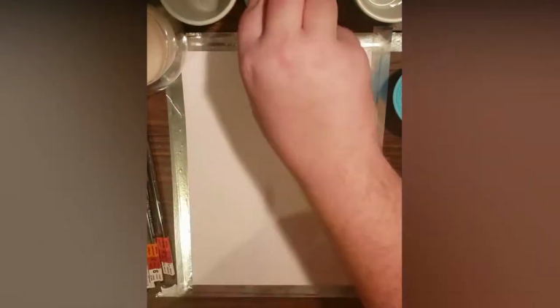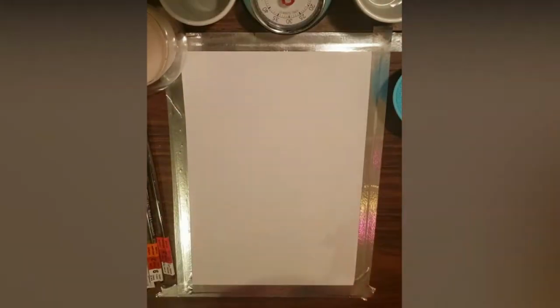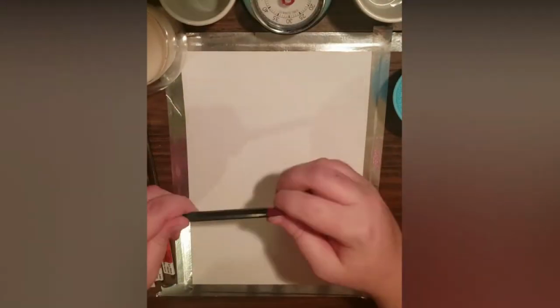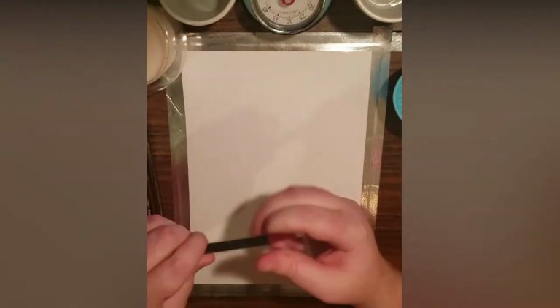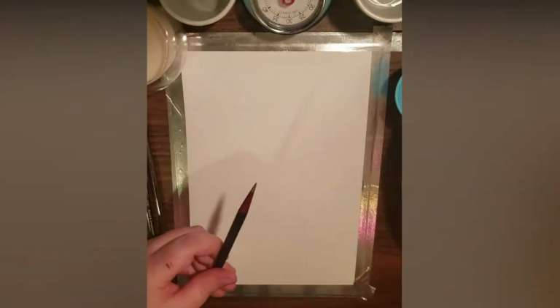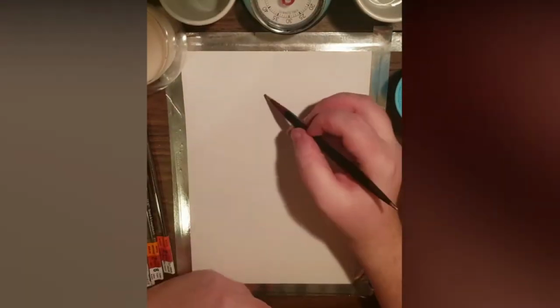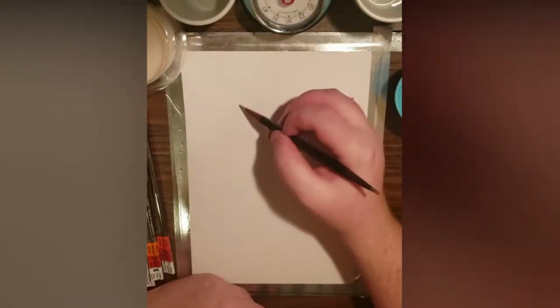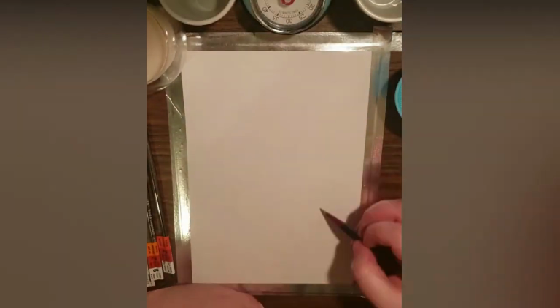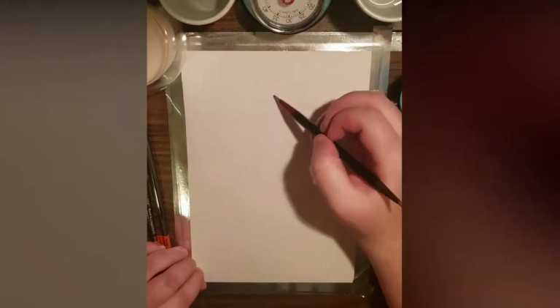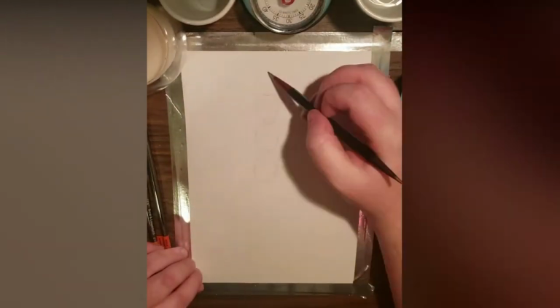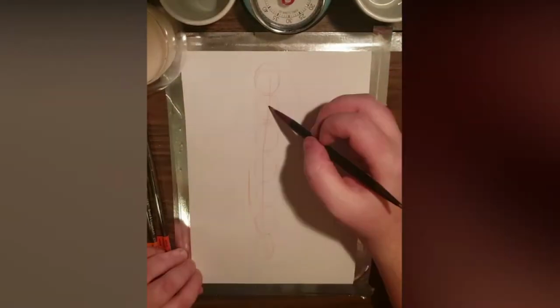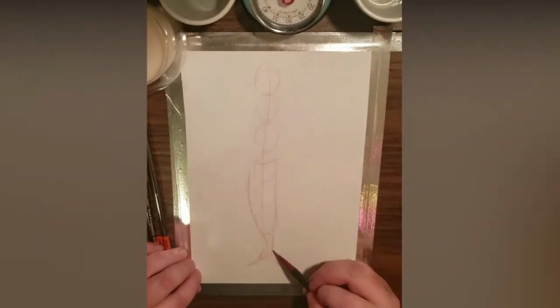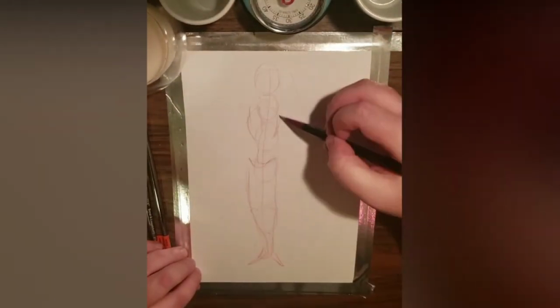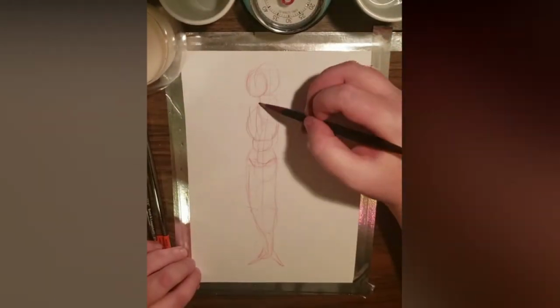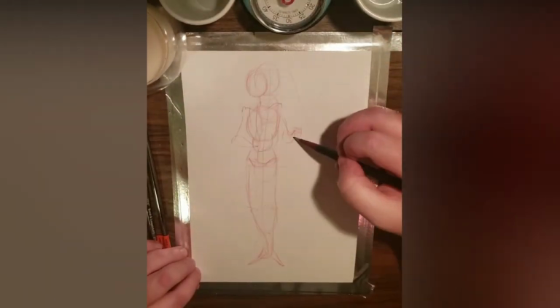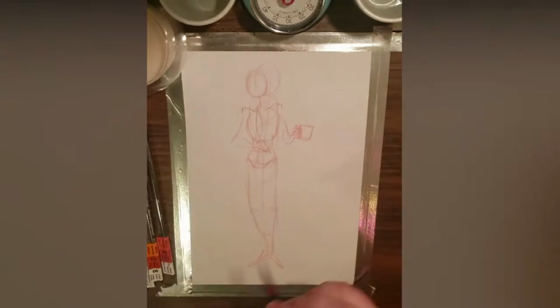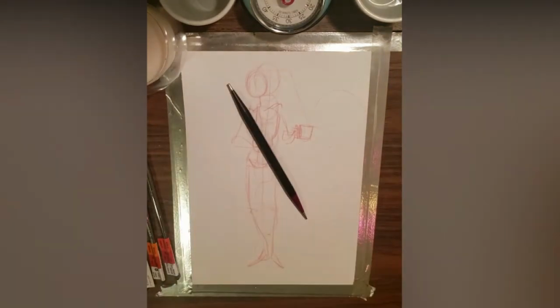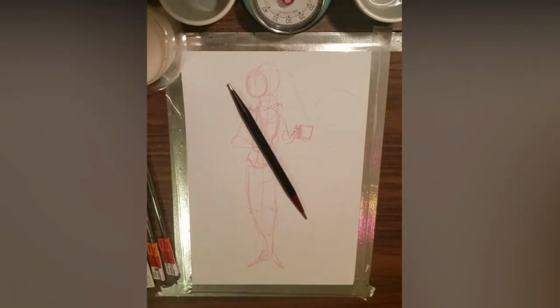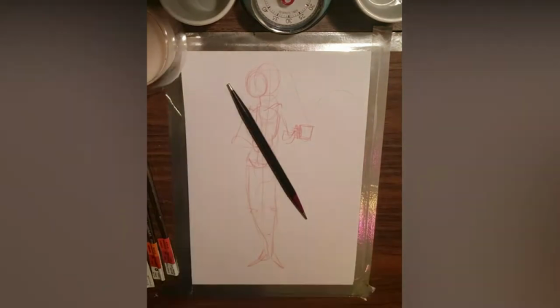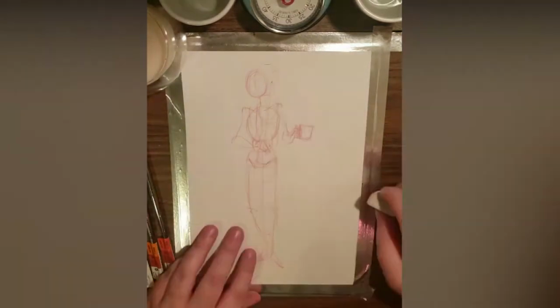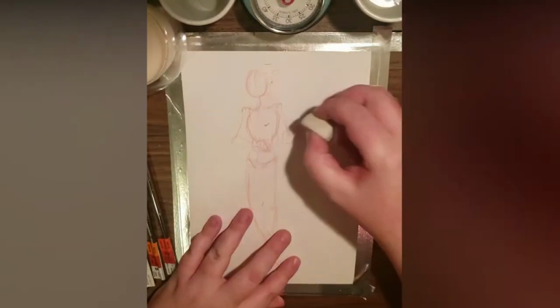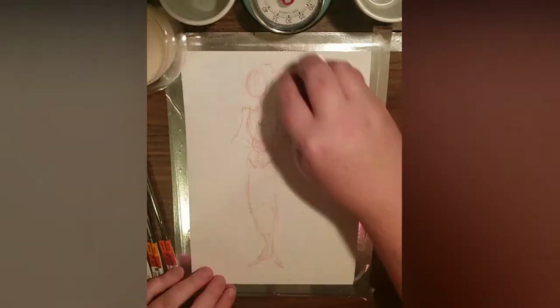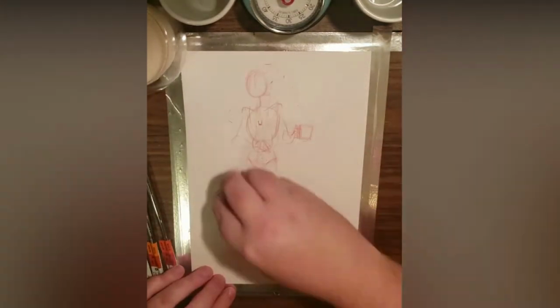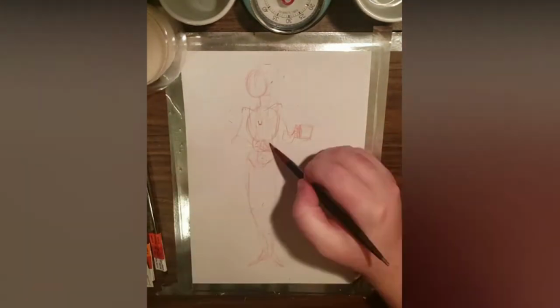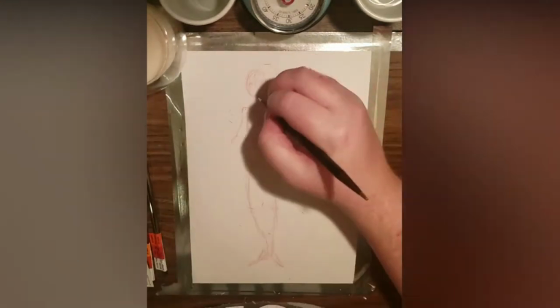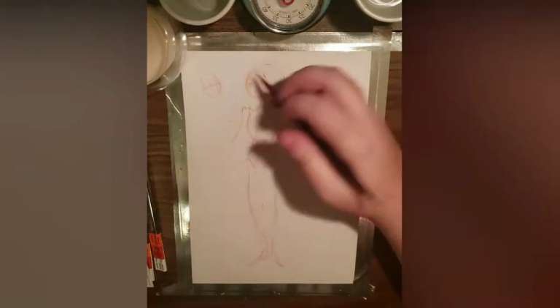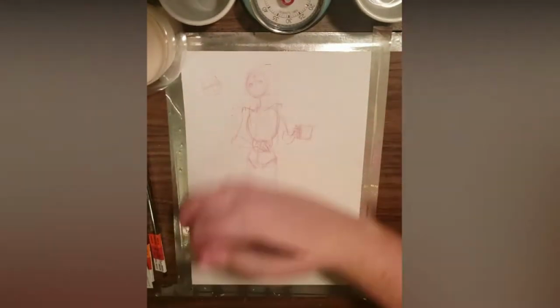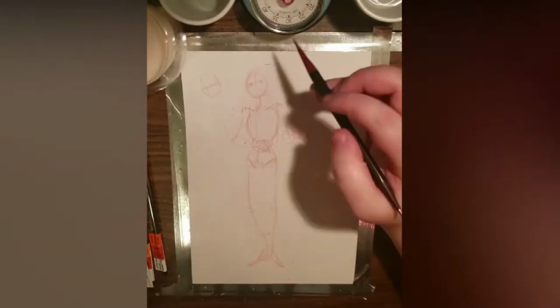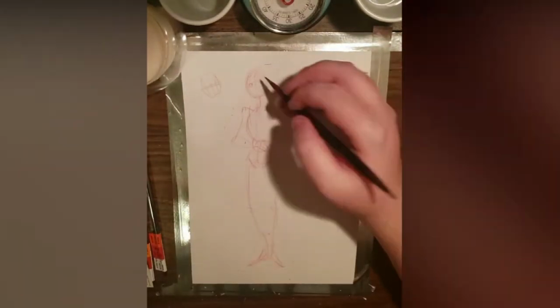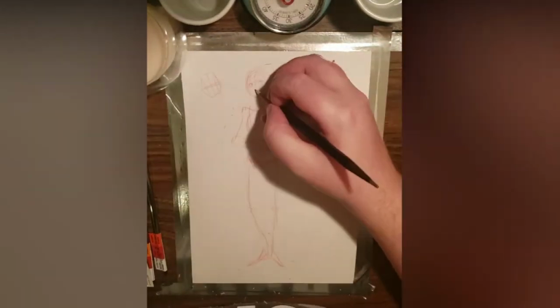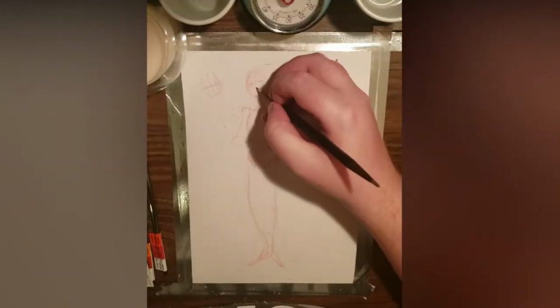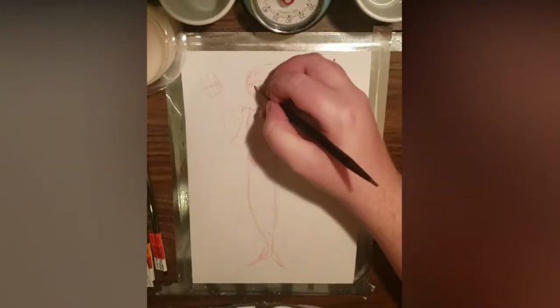I begin by setting a timer and blocking in the figure with a red pencil, going from envelope to gesture to build up the body's form and details.